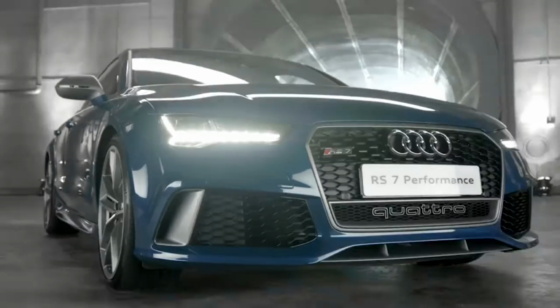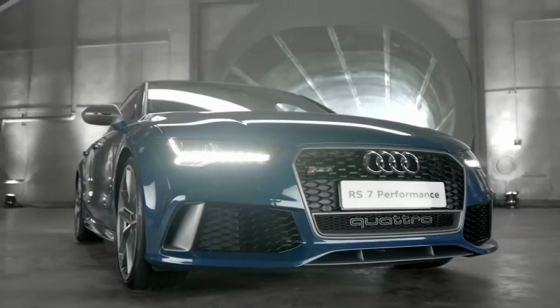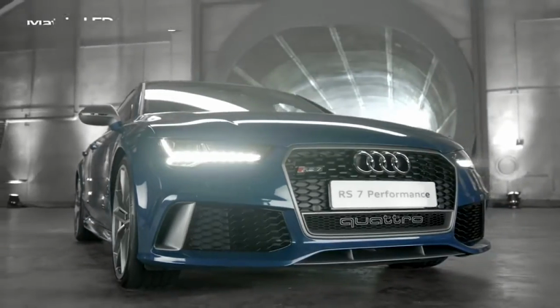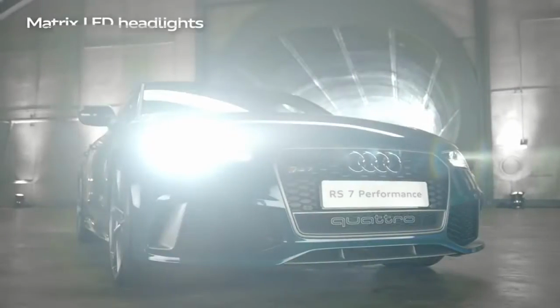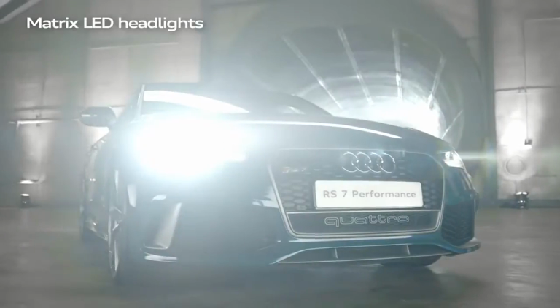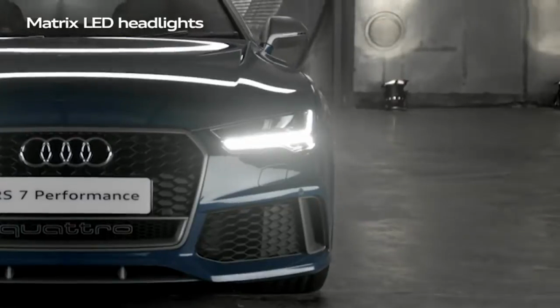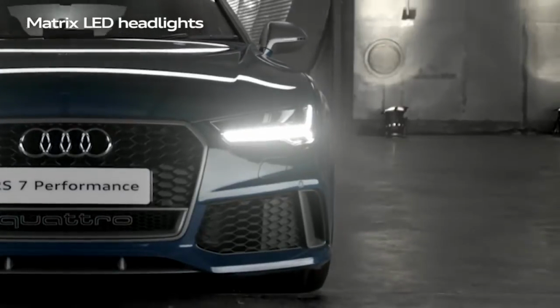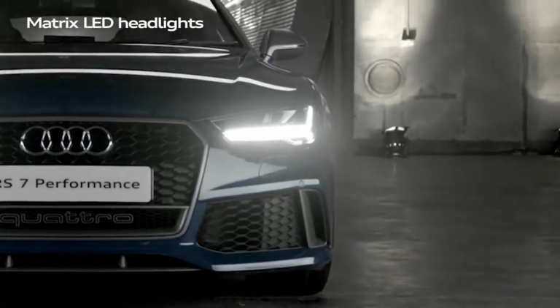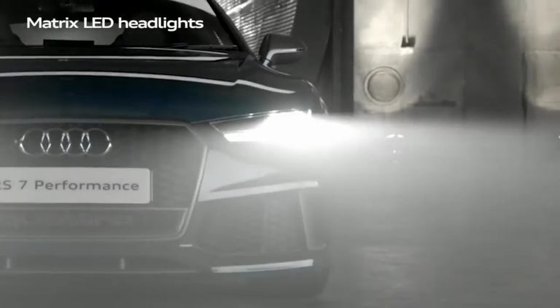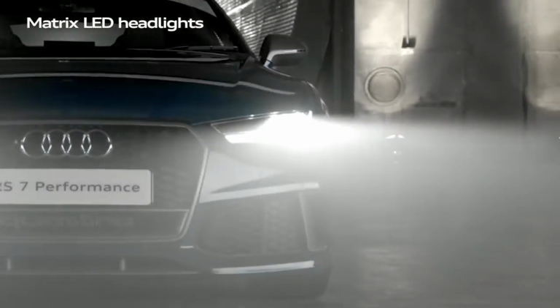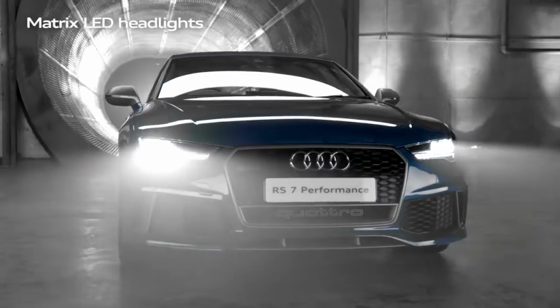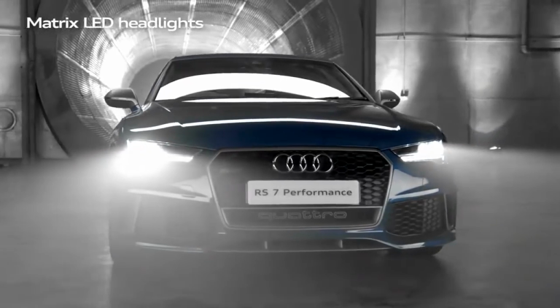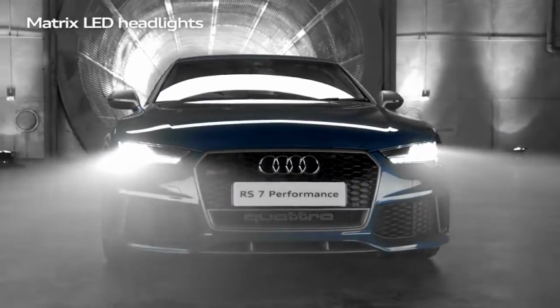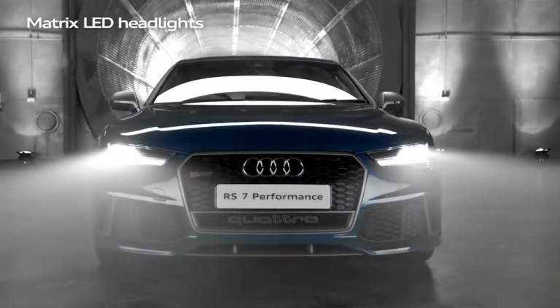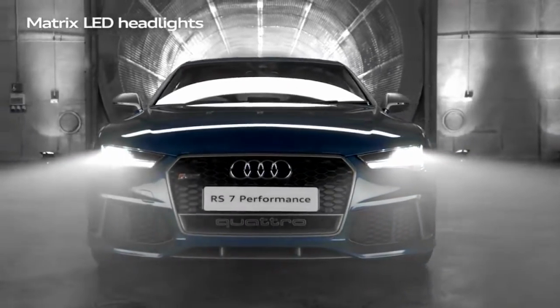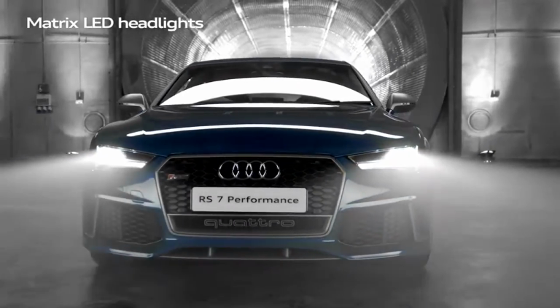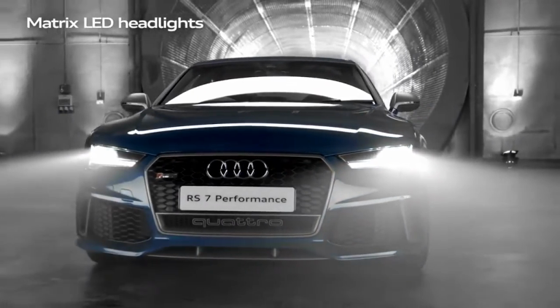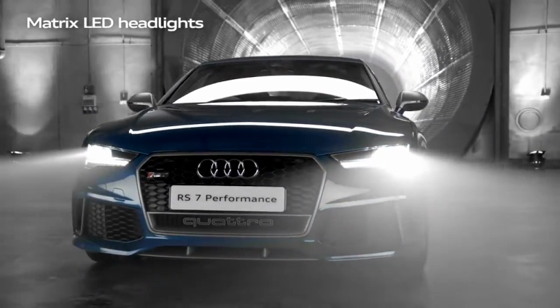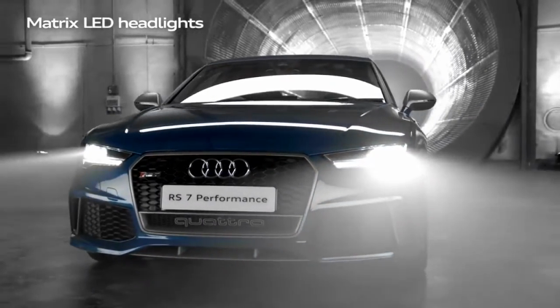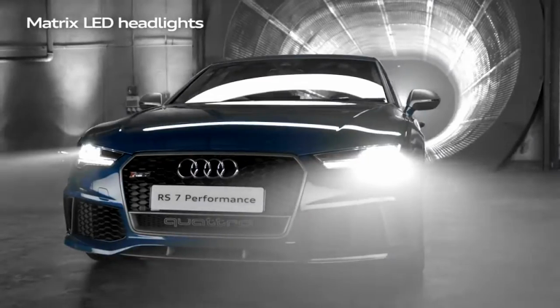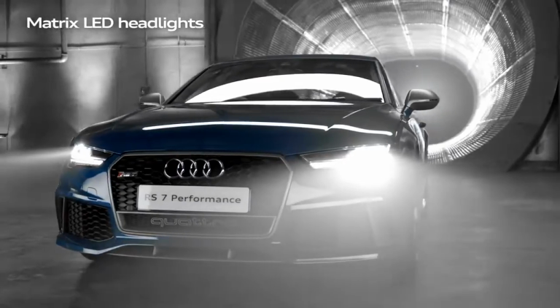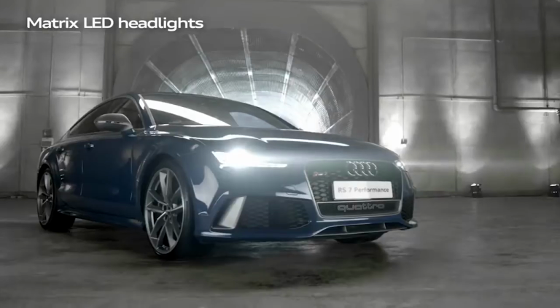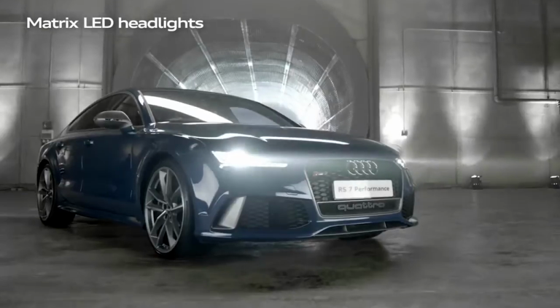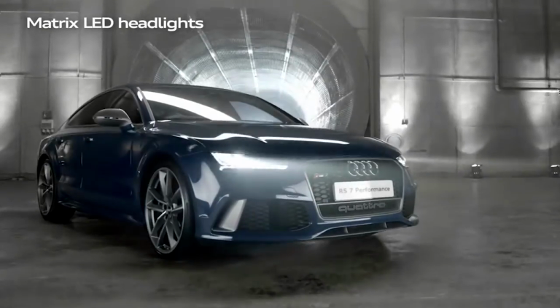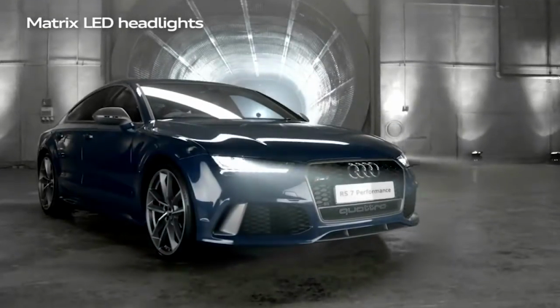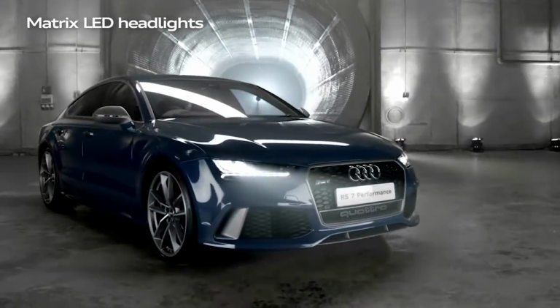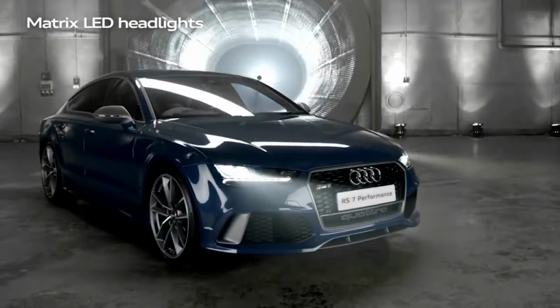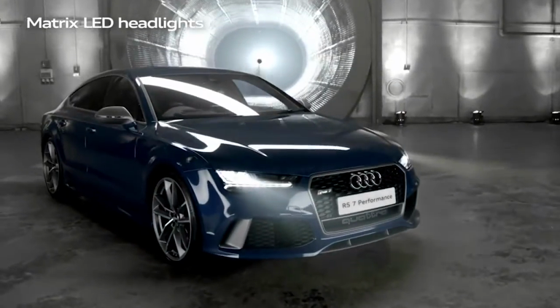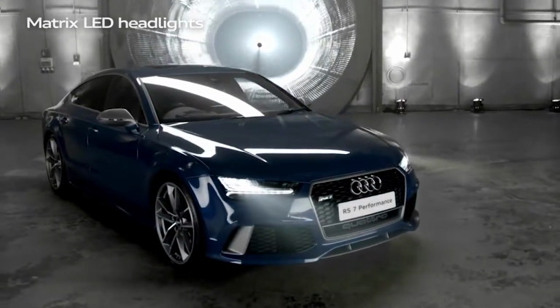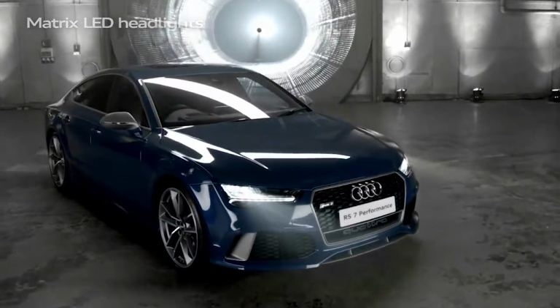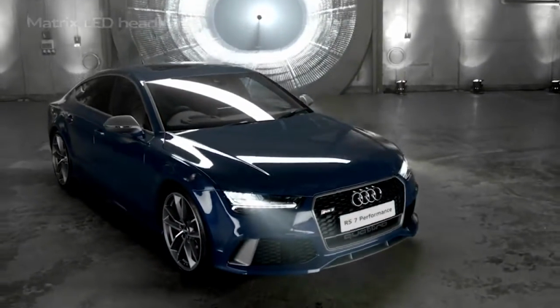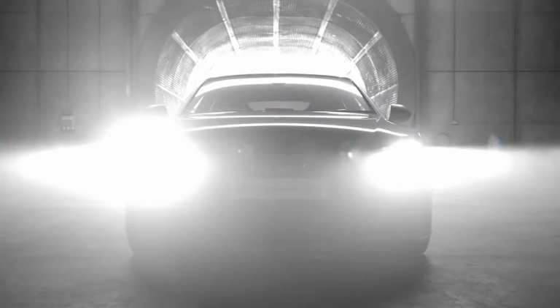The cutting-edge Matrix LED headlights adapt automatically to the car's surroundings by dipping individual LEDs to reduce the risk of dazzle, while fully illuminating the remainder of the road.